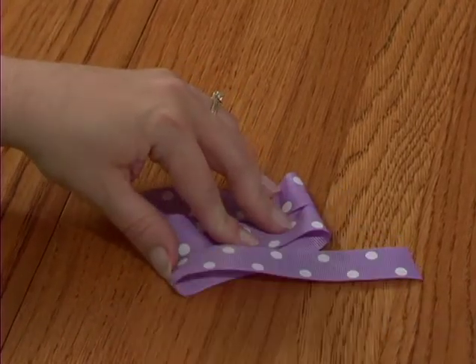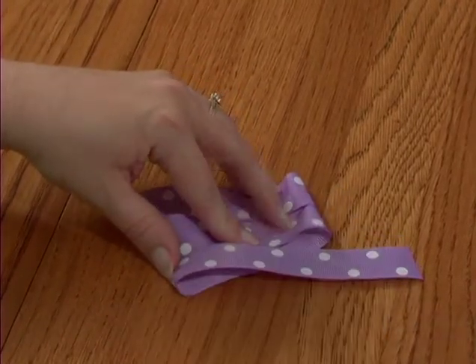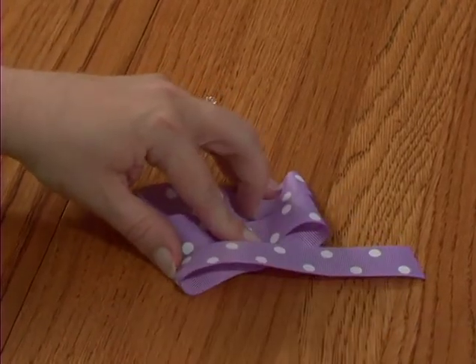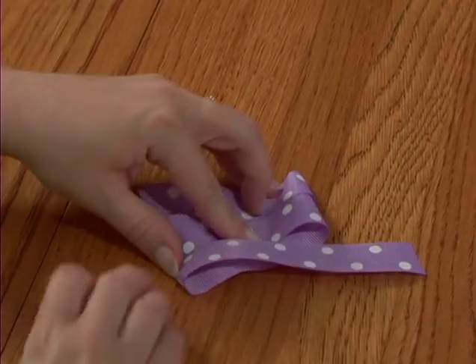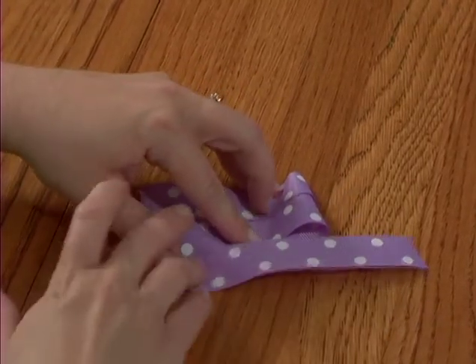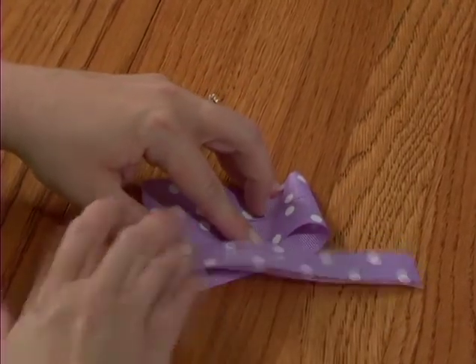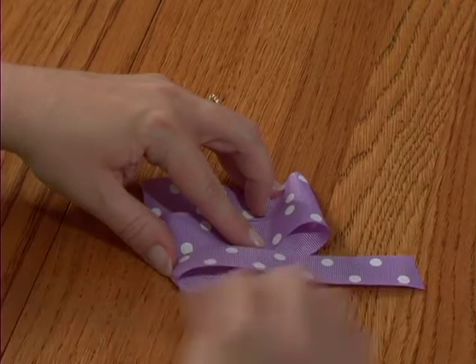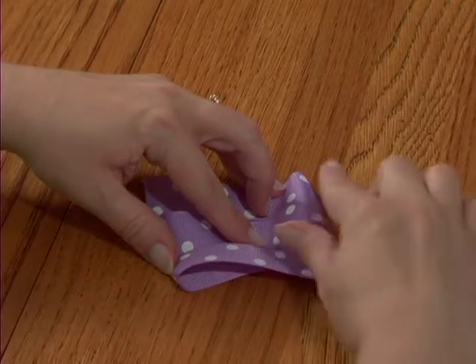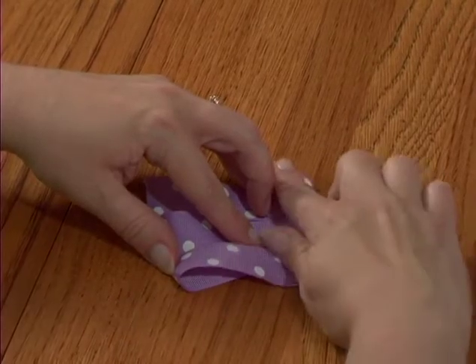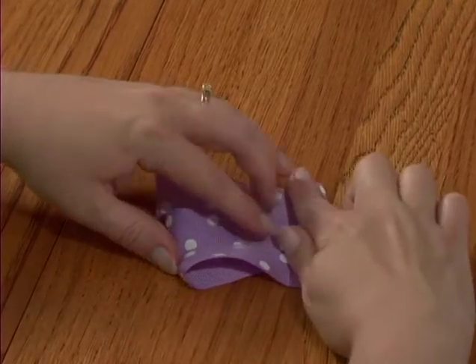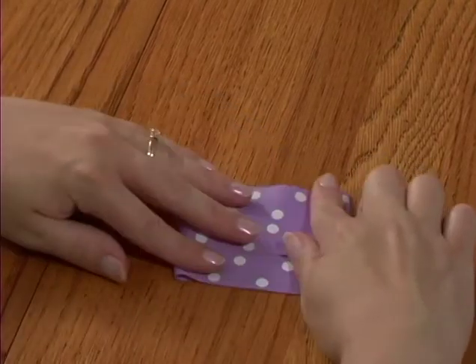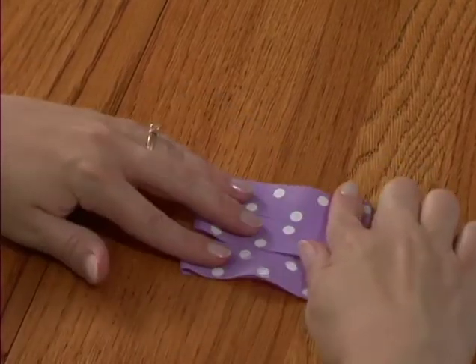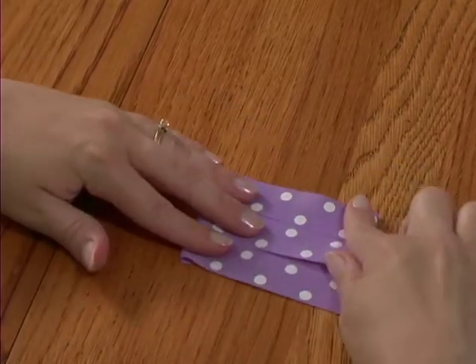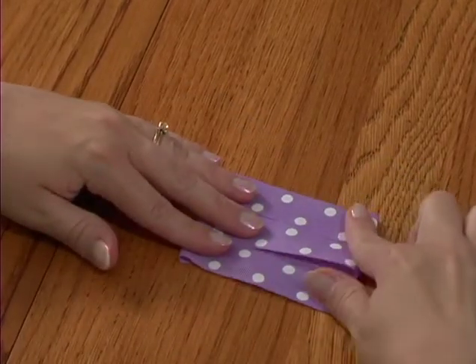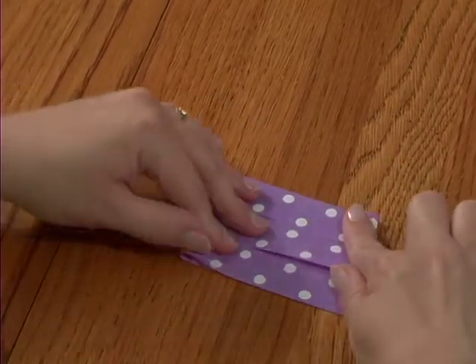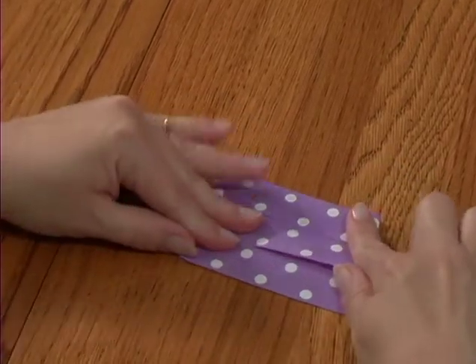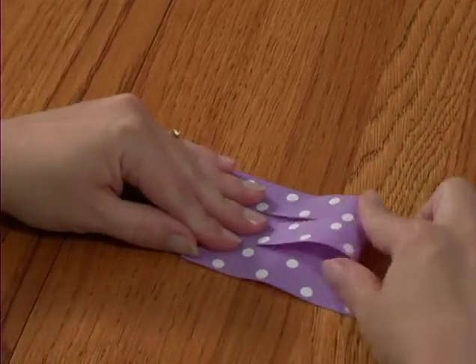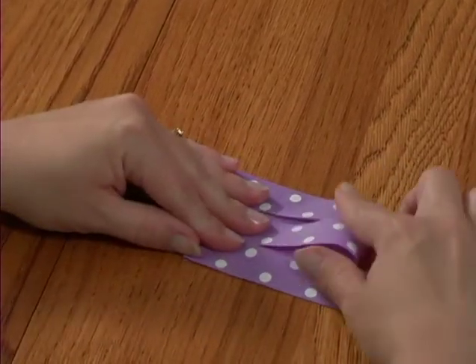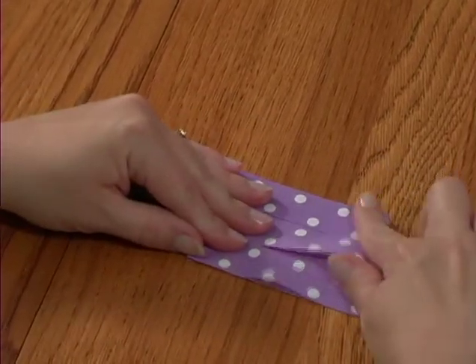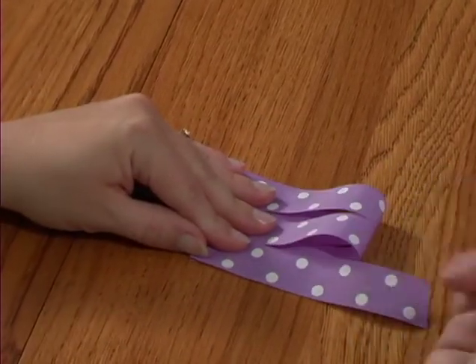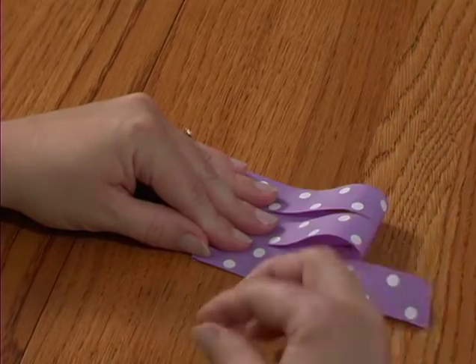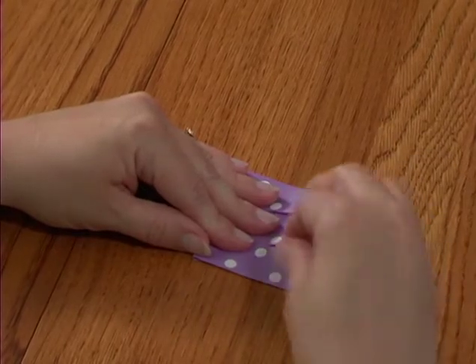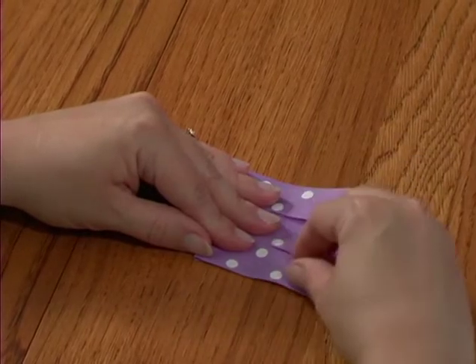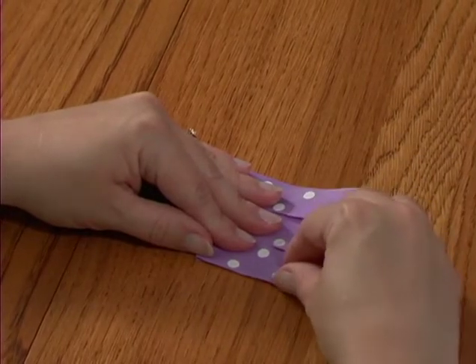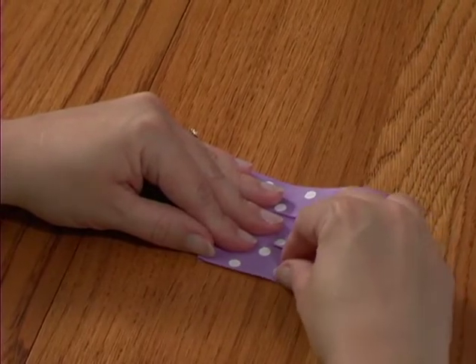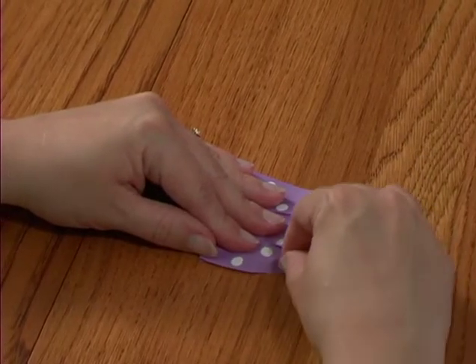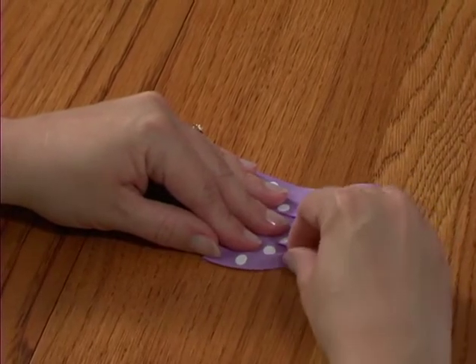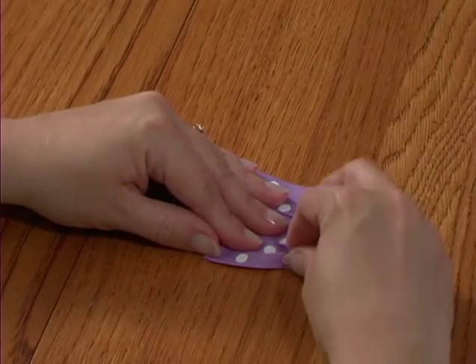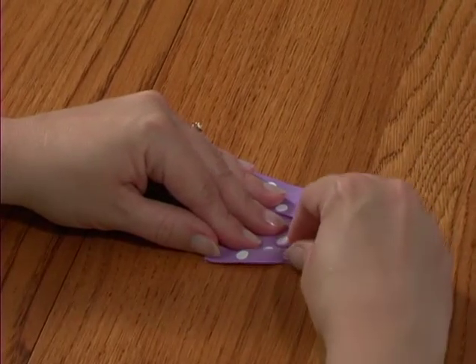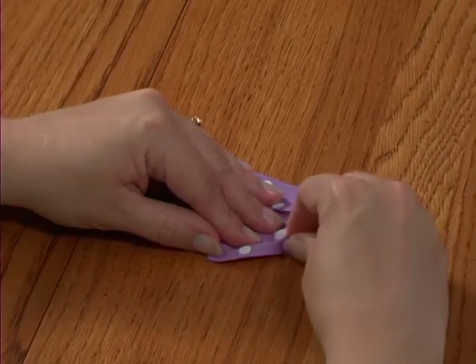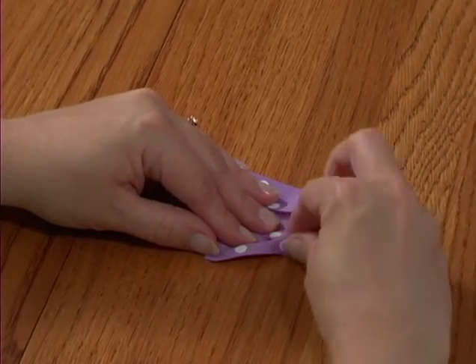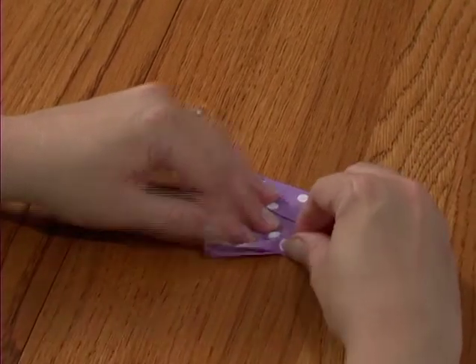Lay the ribbon flat on the table. It is like a flattened spiral. Starting at the side closest to you, scrunch the centers of the loops like an accordion all the way to the upper edge.